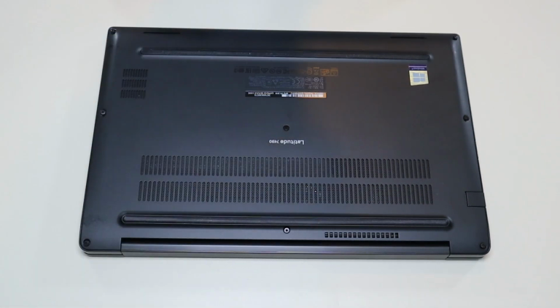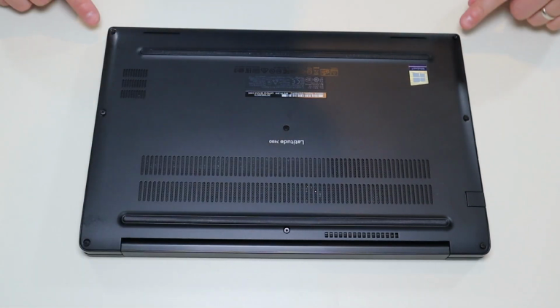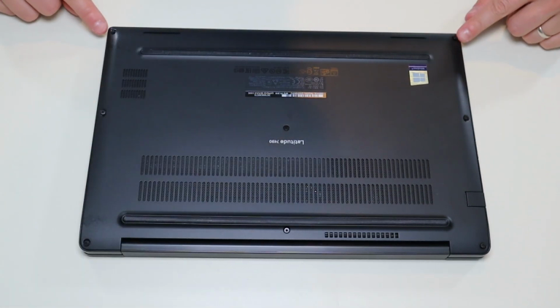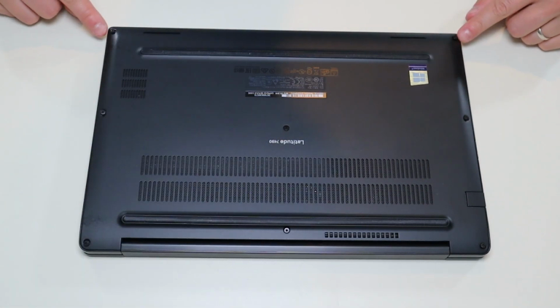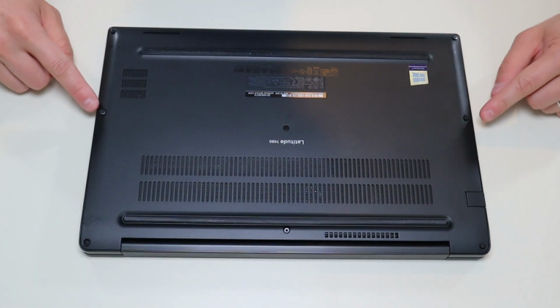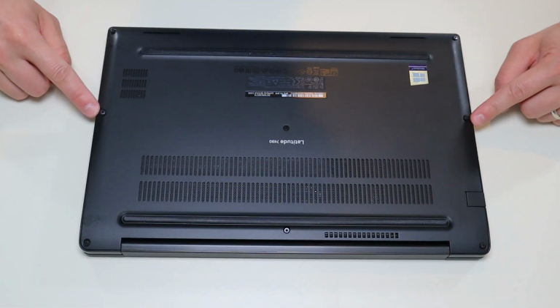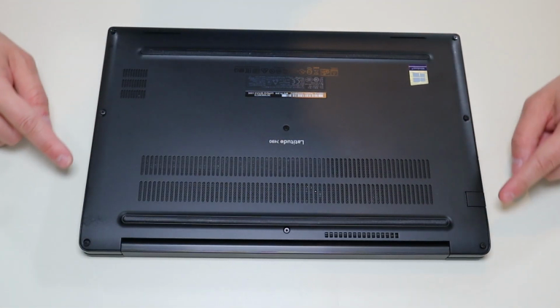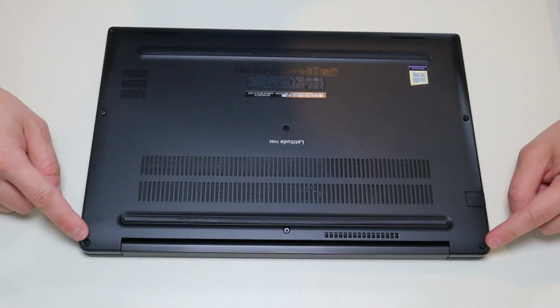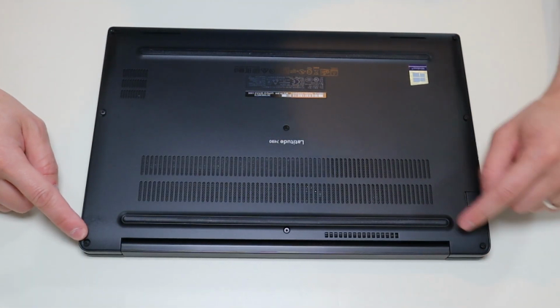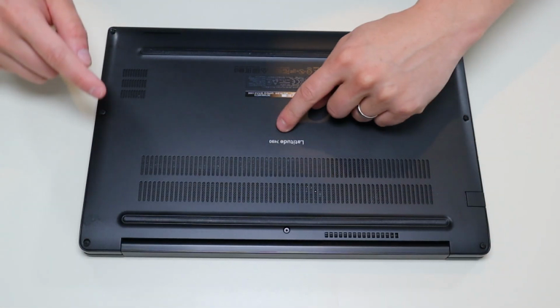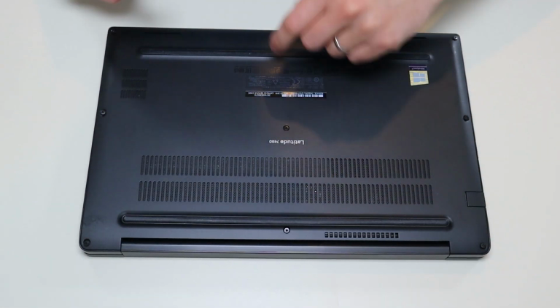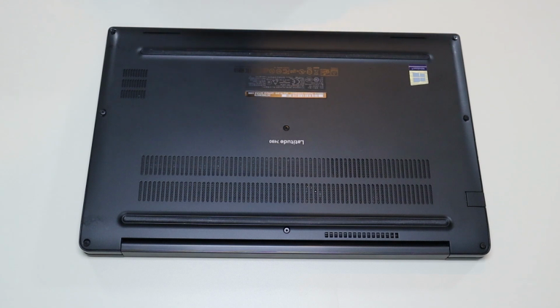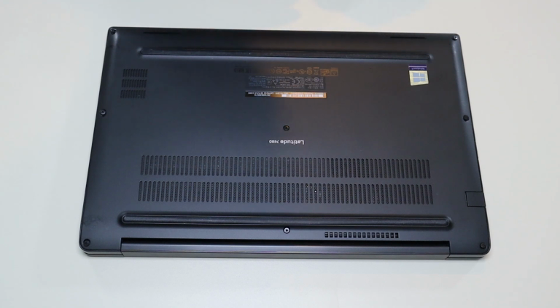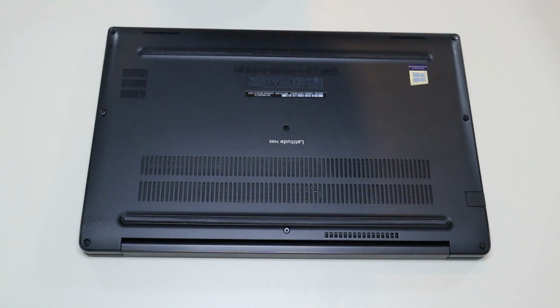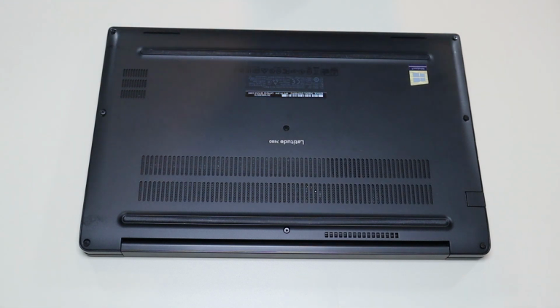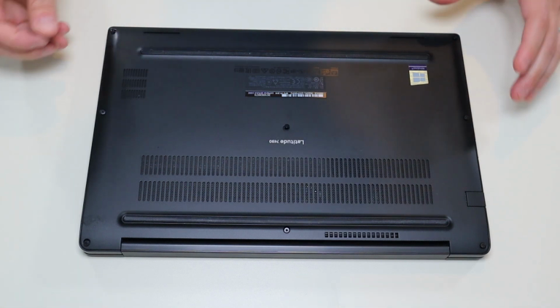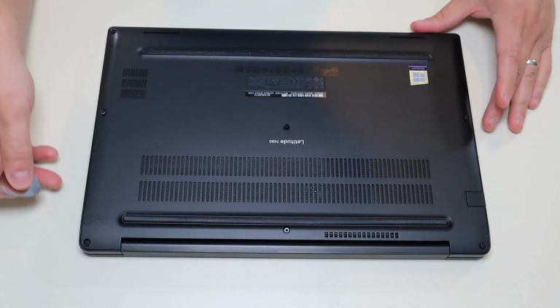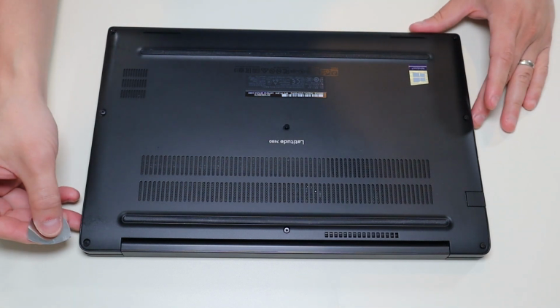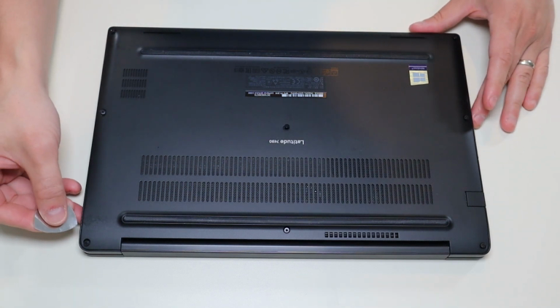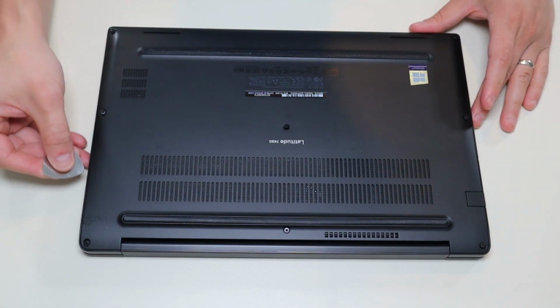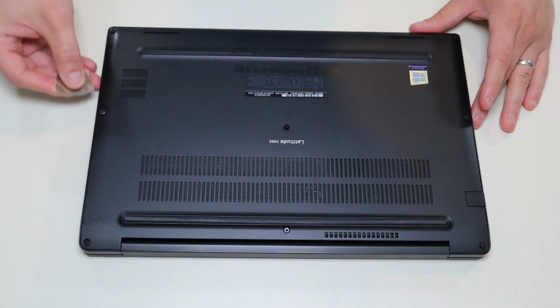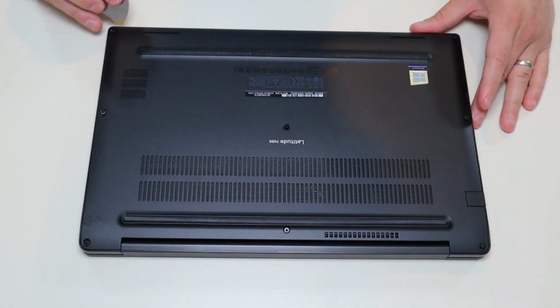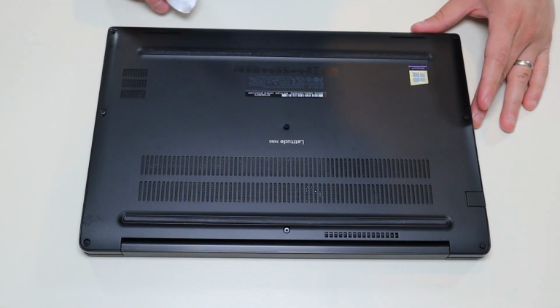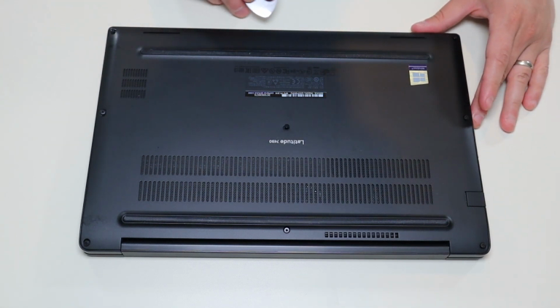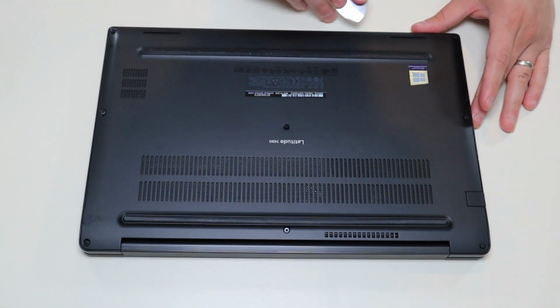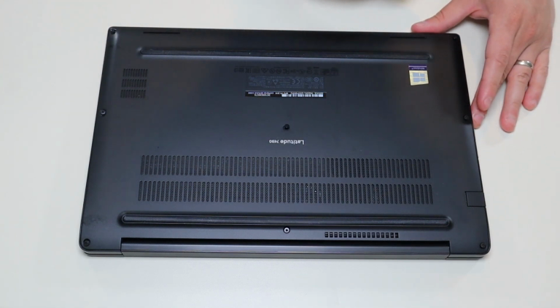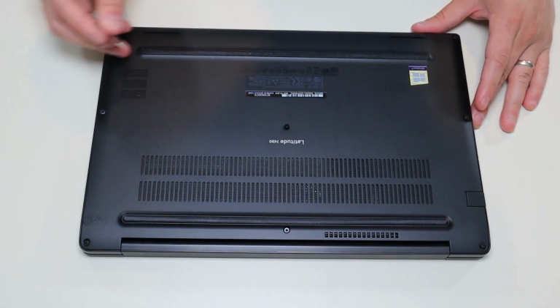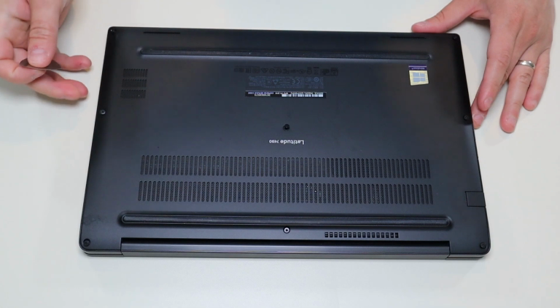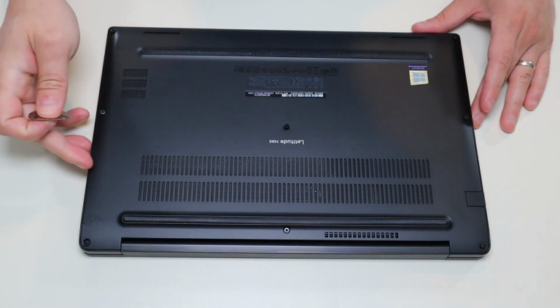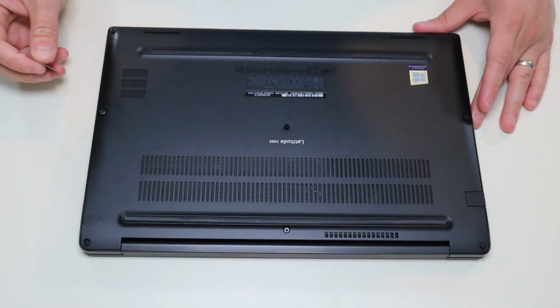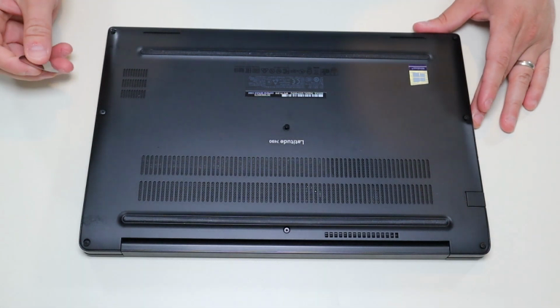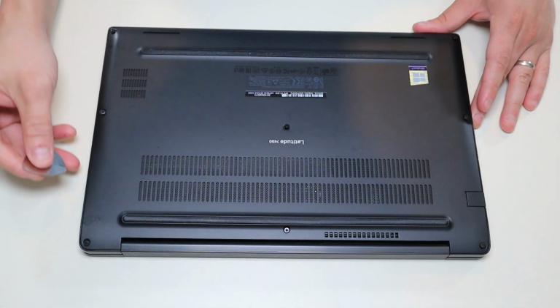As you can see, the screws don't actually come out, so be careful trying to force those out. After that, you can take your small pry tool and go around the seam of the bottom case and pry it off of the computer.